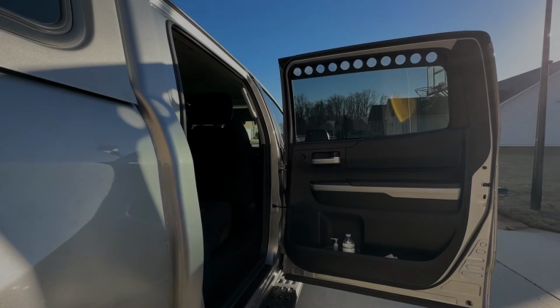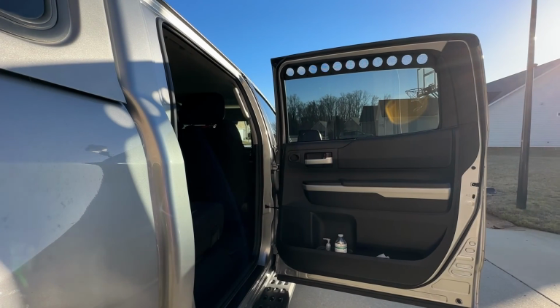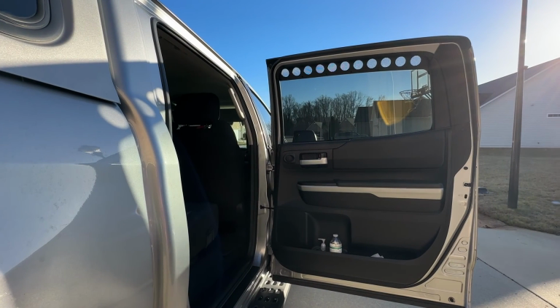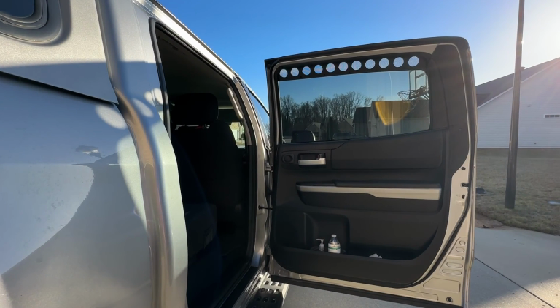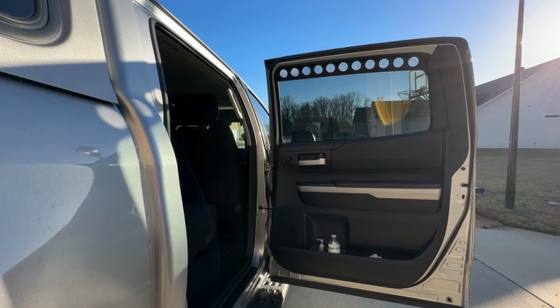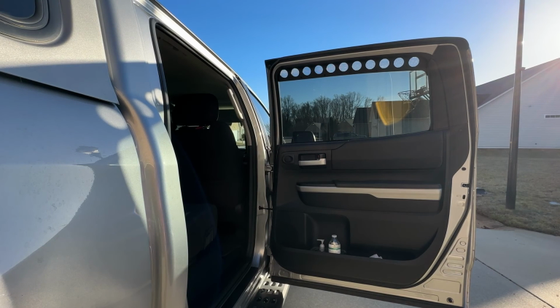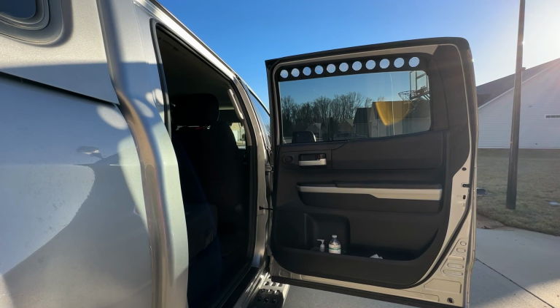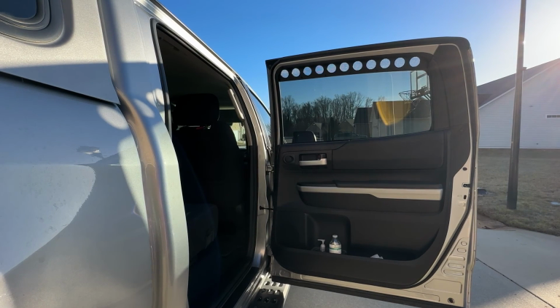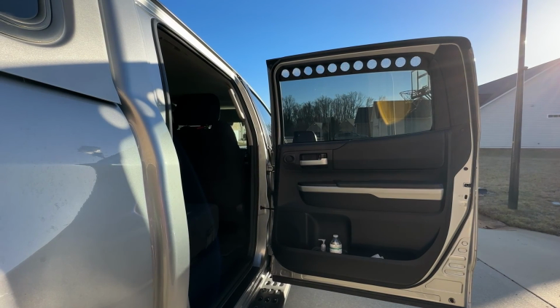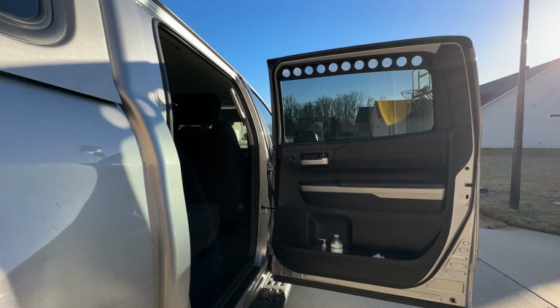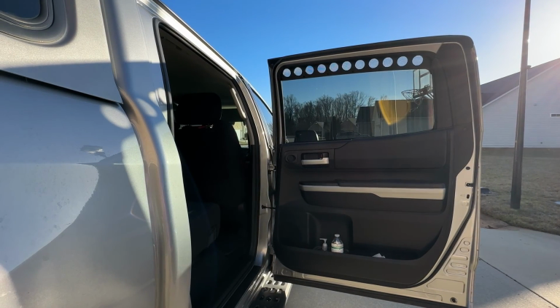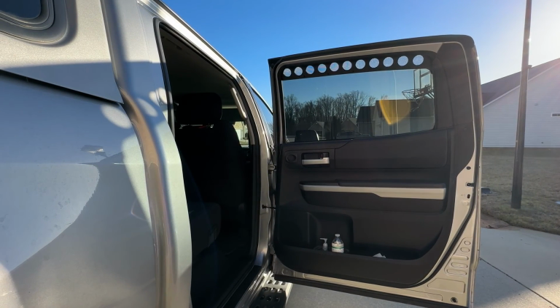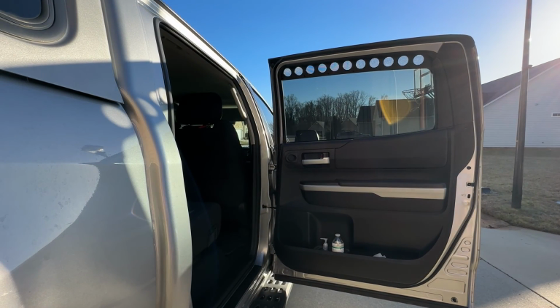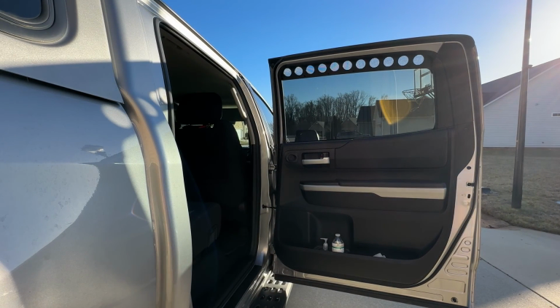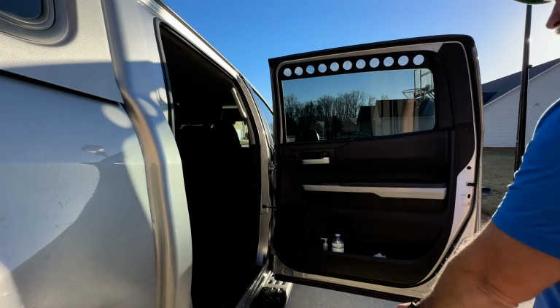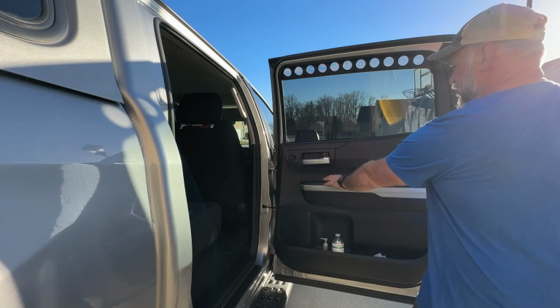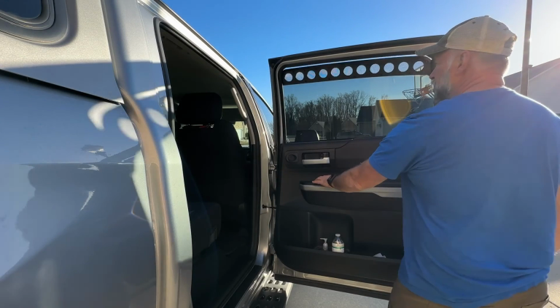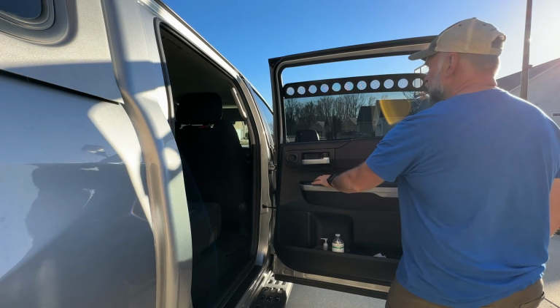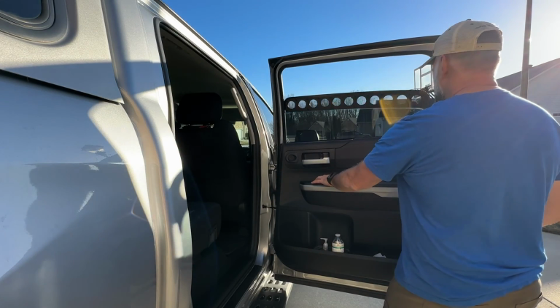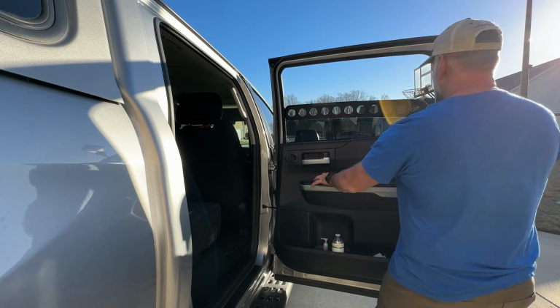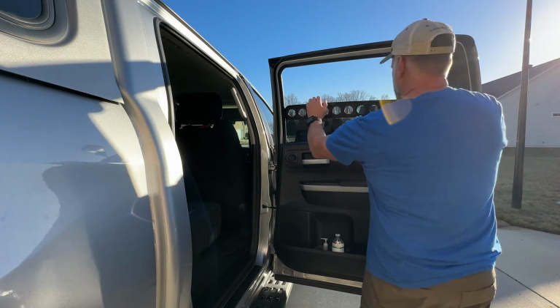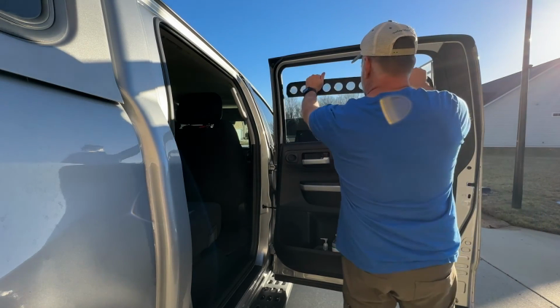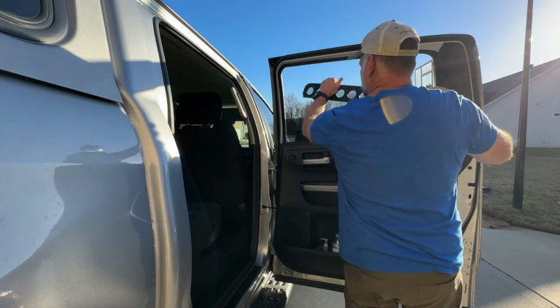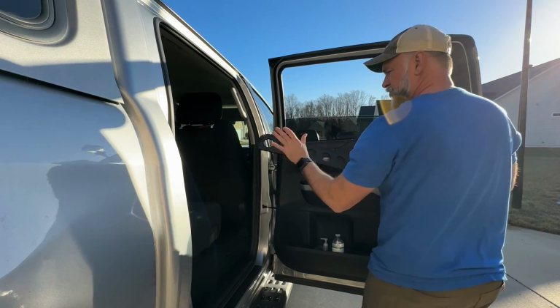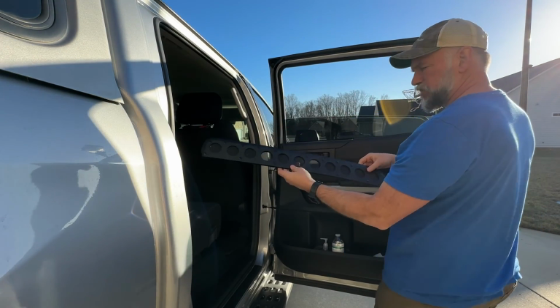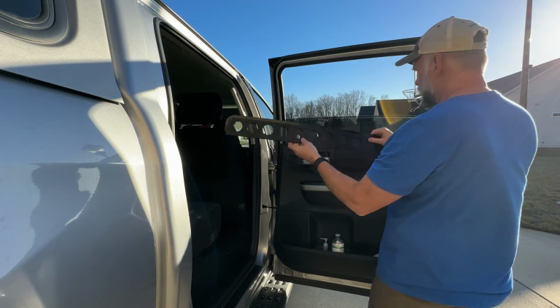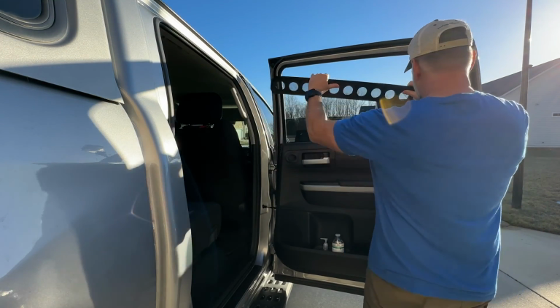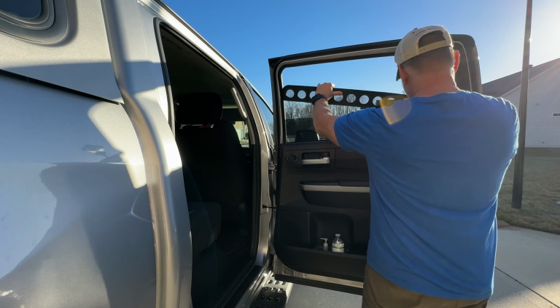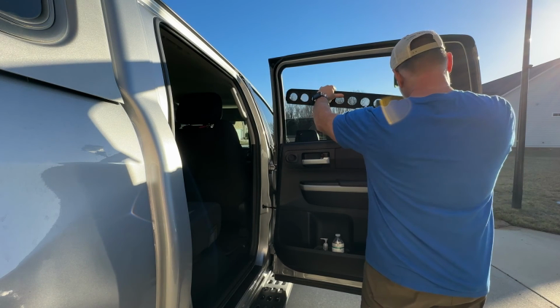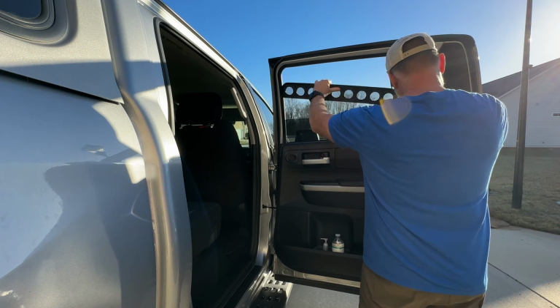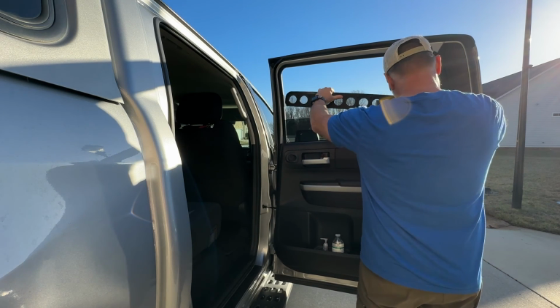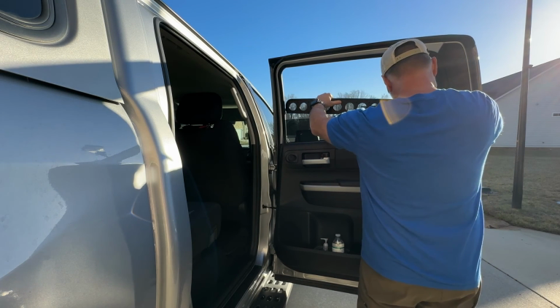These are easy to install — it just takes a couple of seconds. Even if you were in a hurry and your dog was in there trying to get out, you could still handle this. They just pop right on and come off the same way.